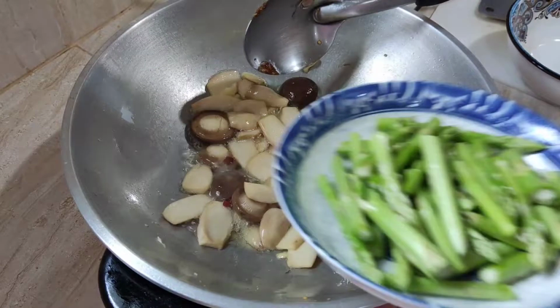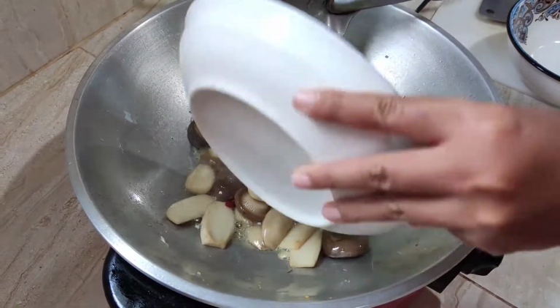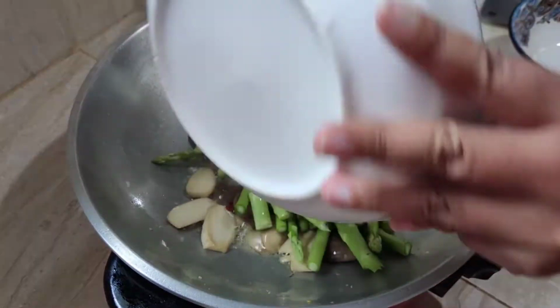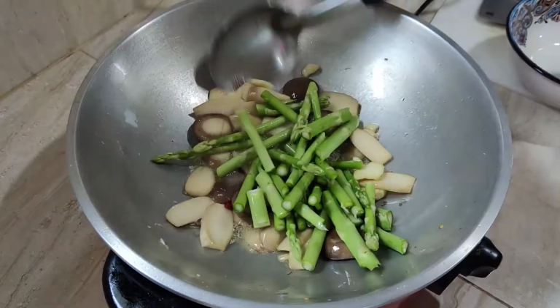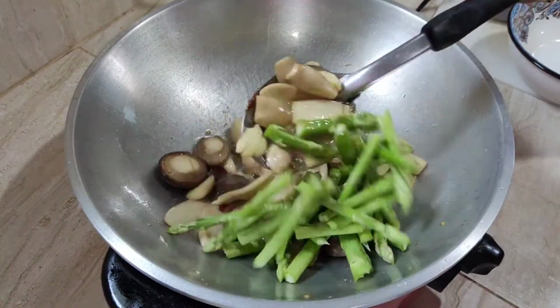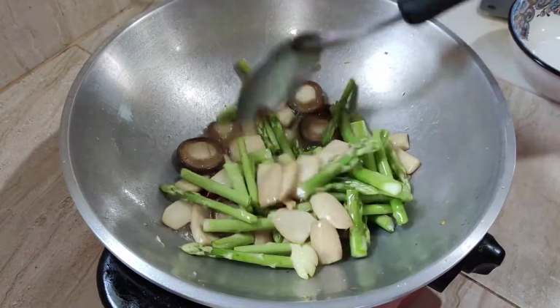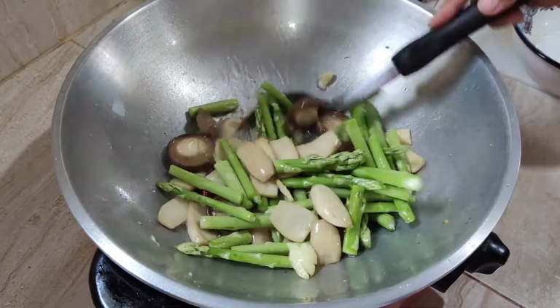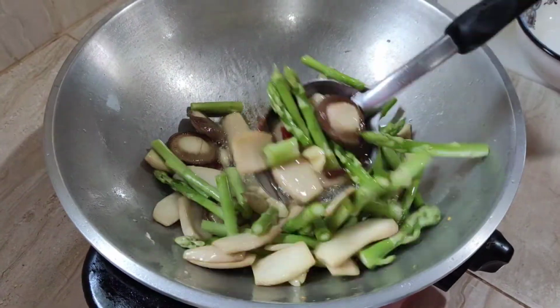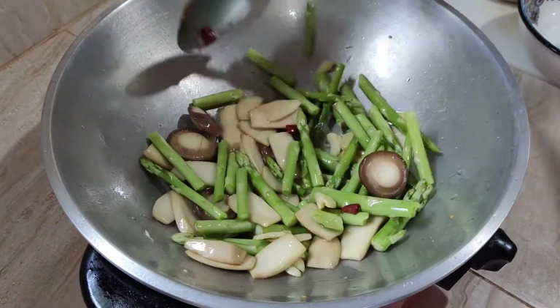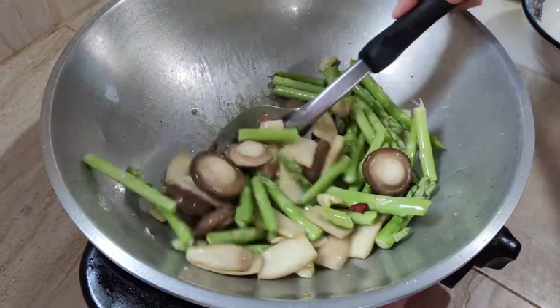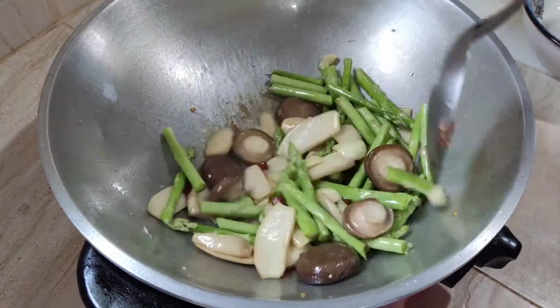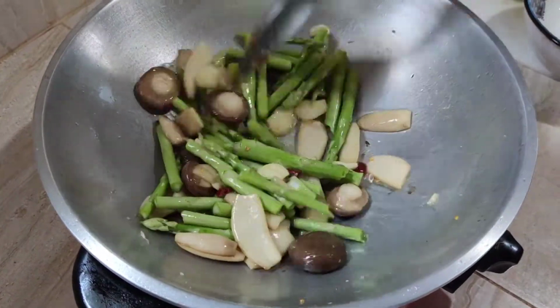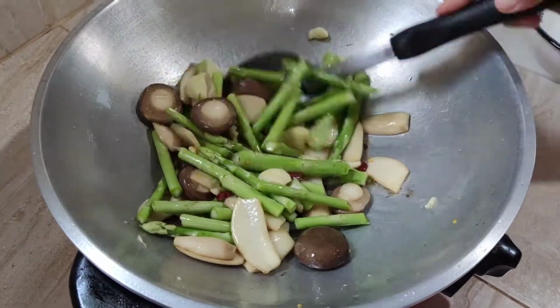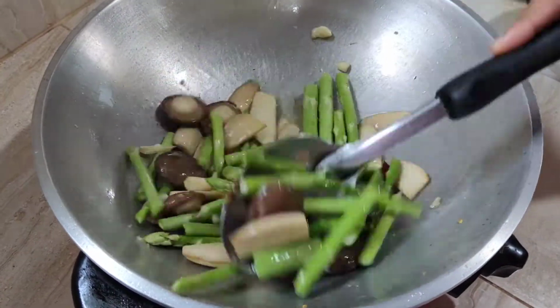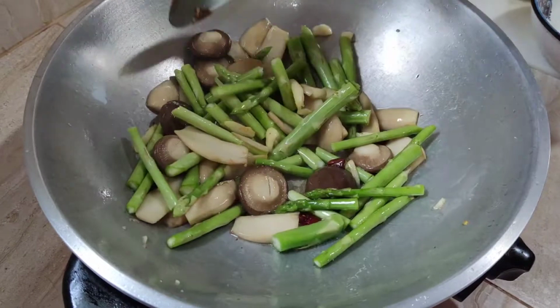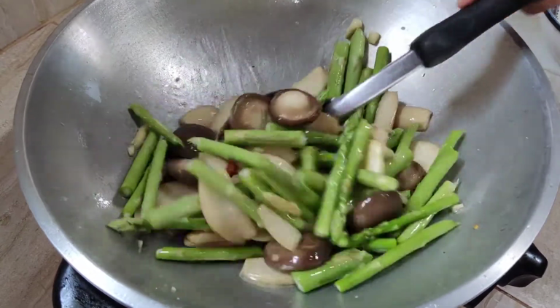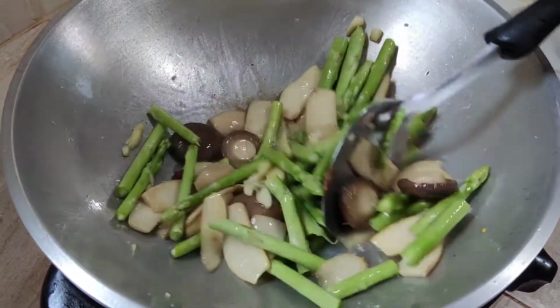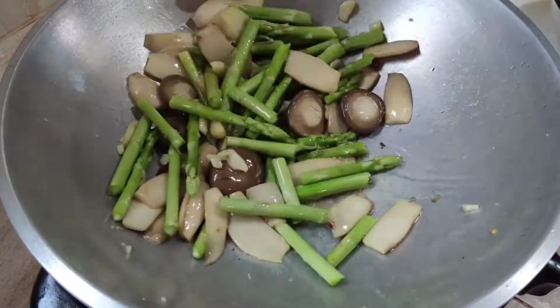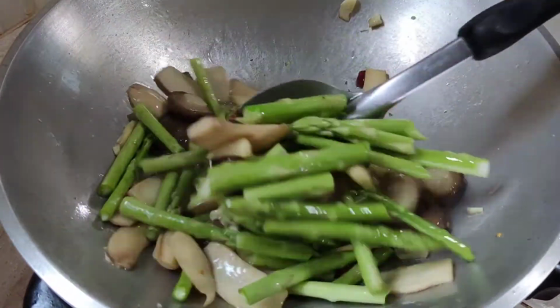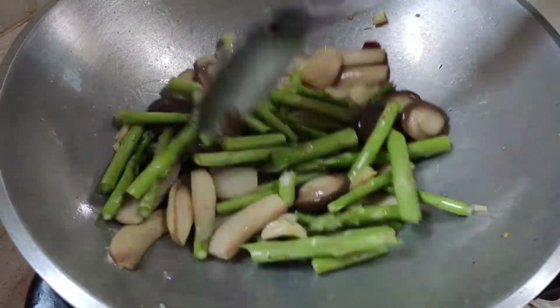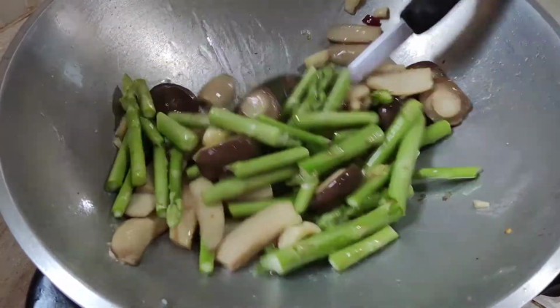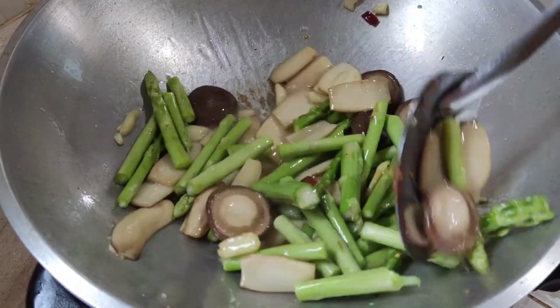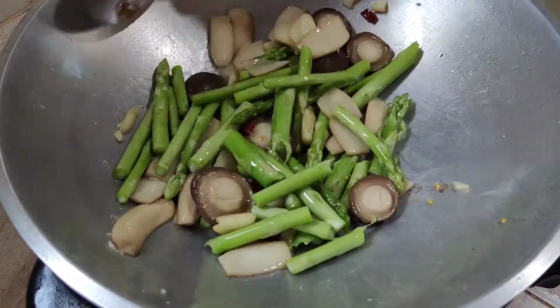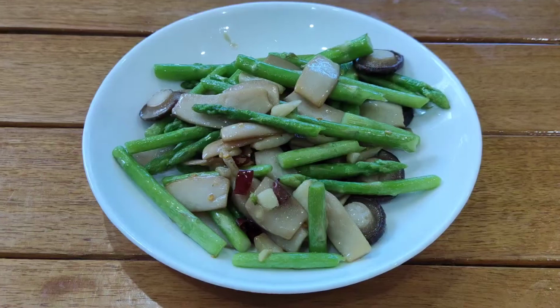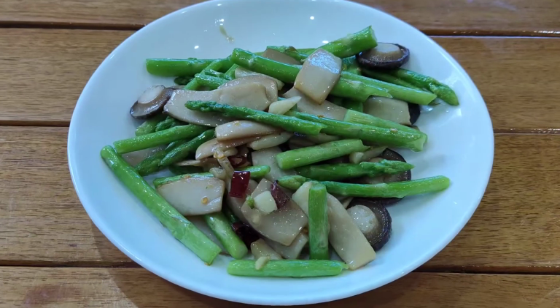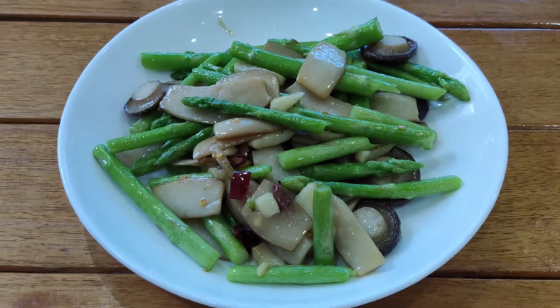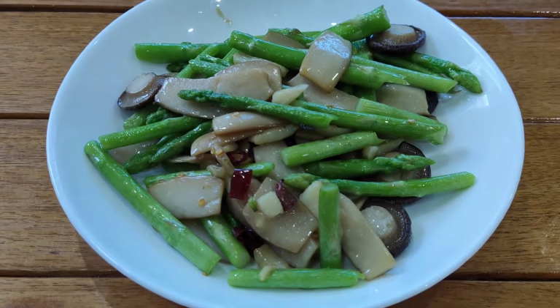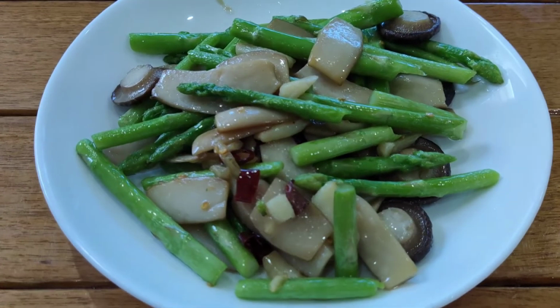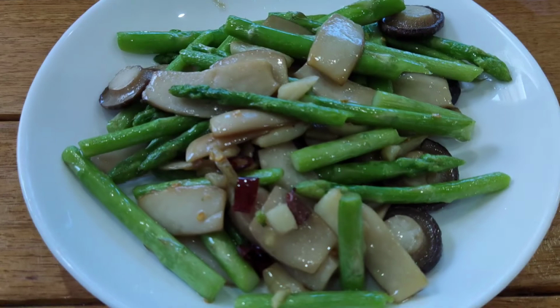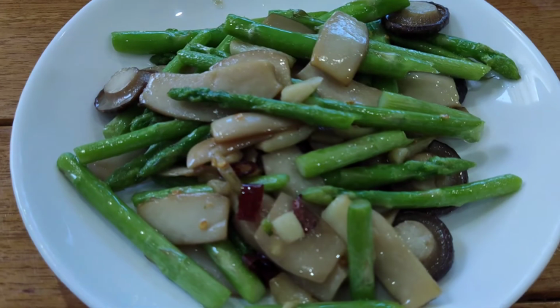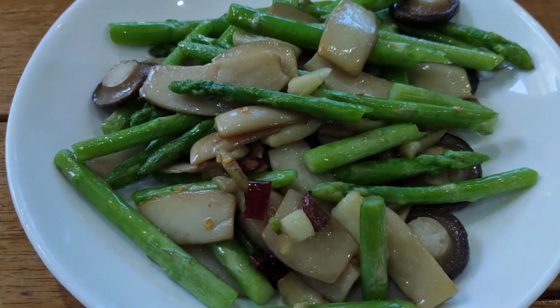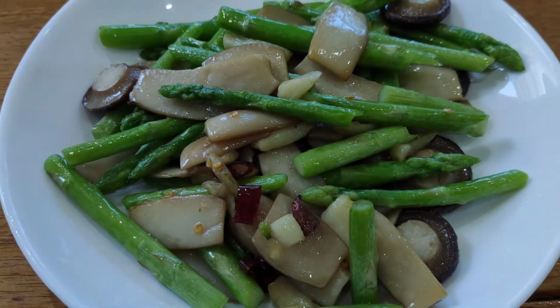And then we add the asparagus and stir for two more minutes. And it's ready. Enjoy.